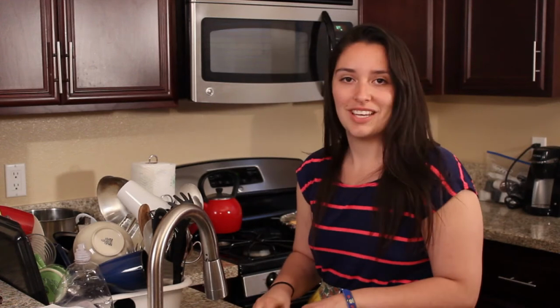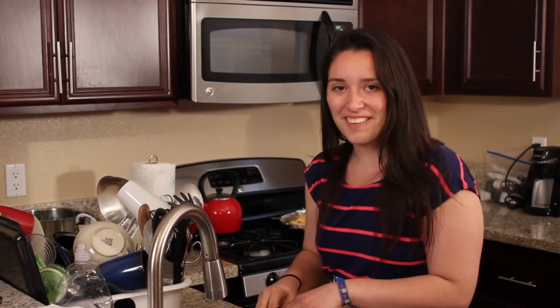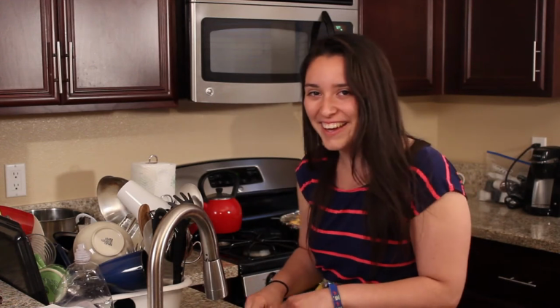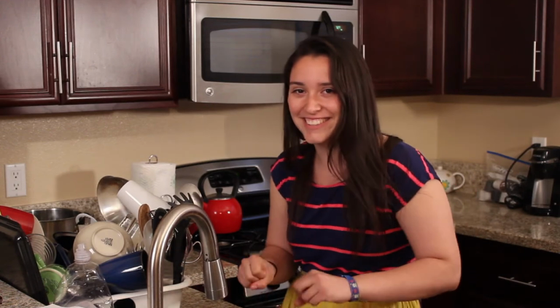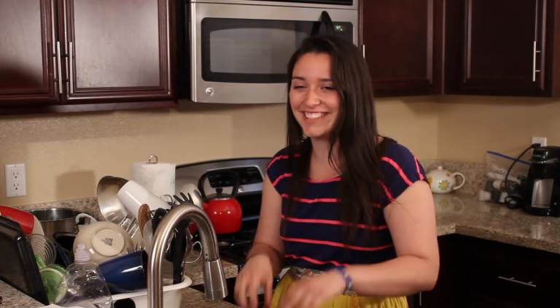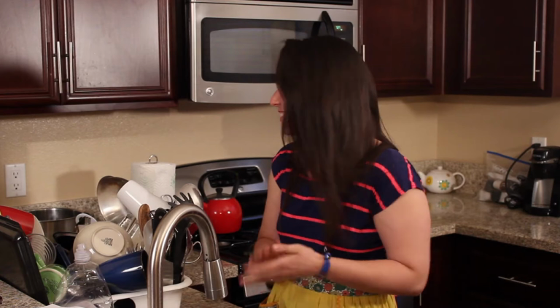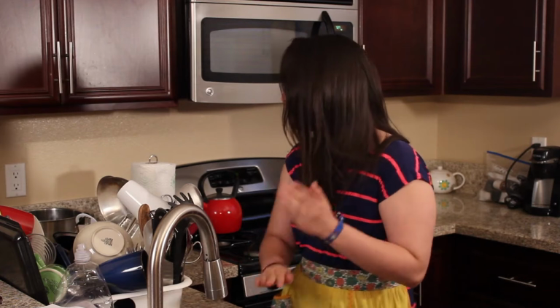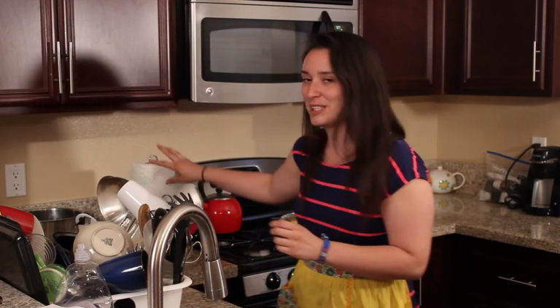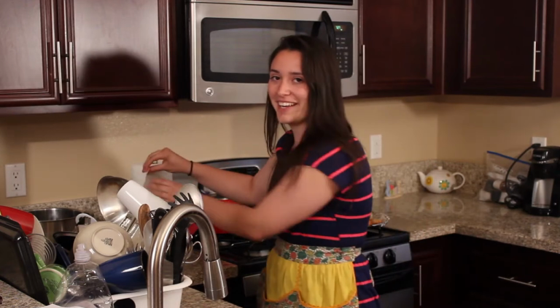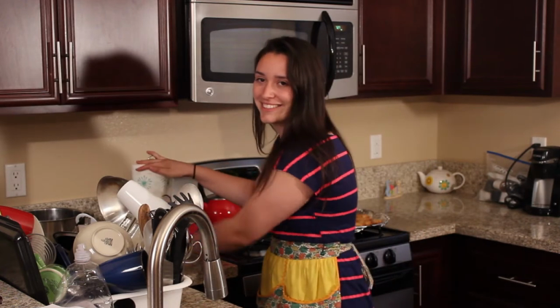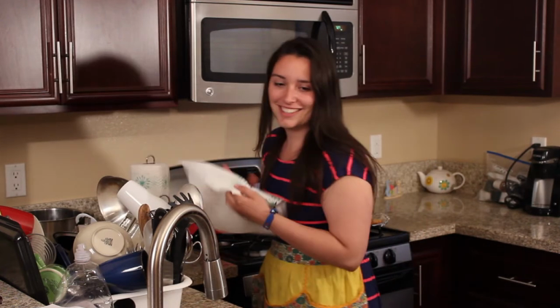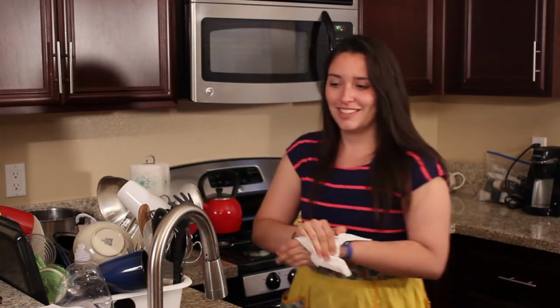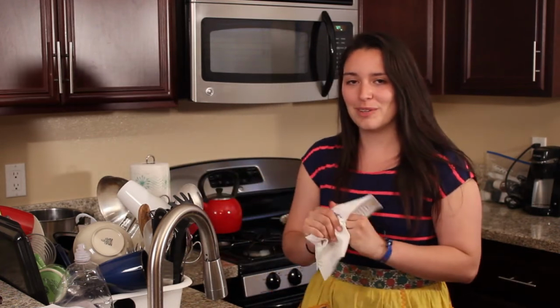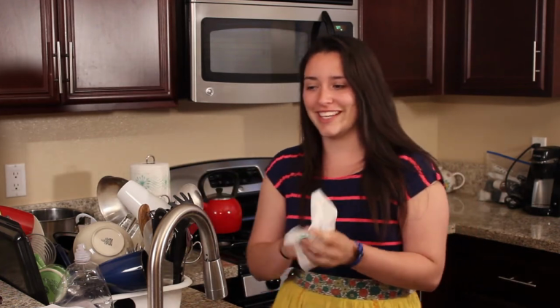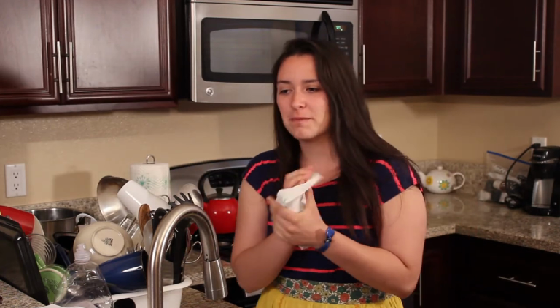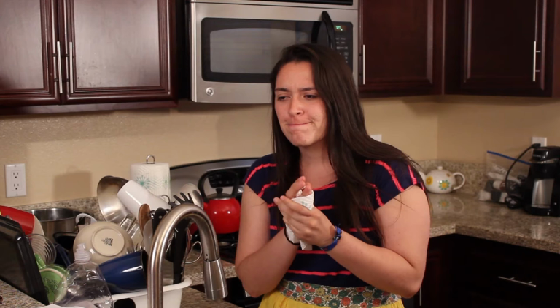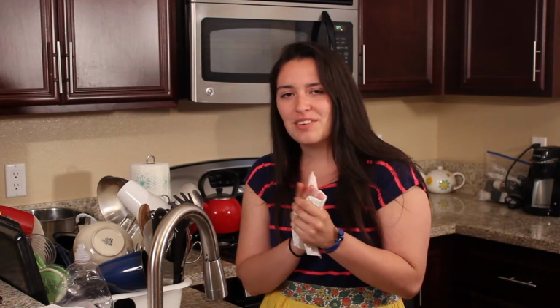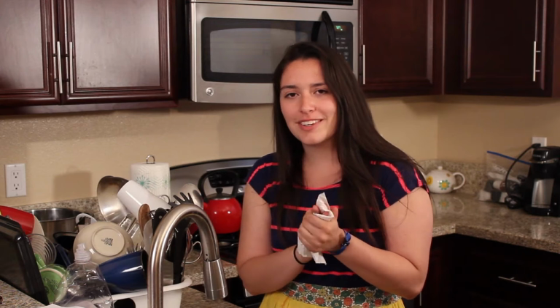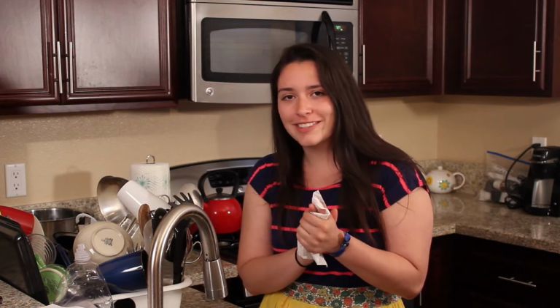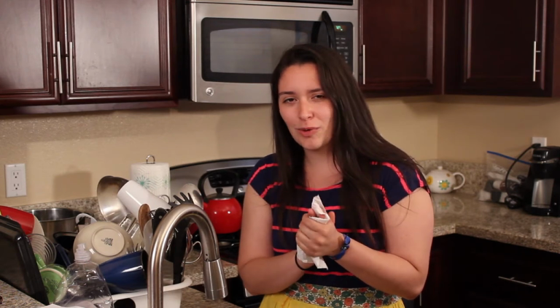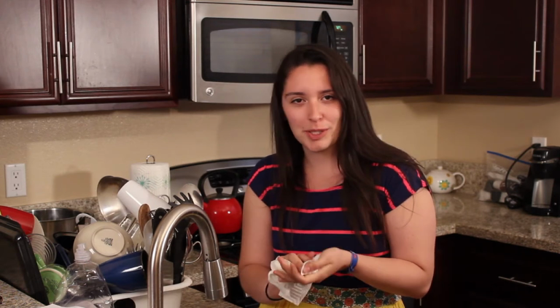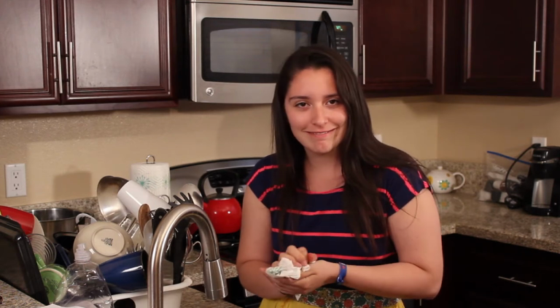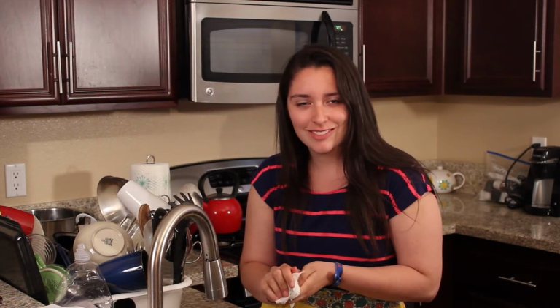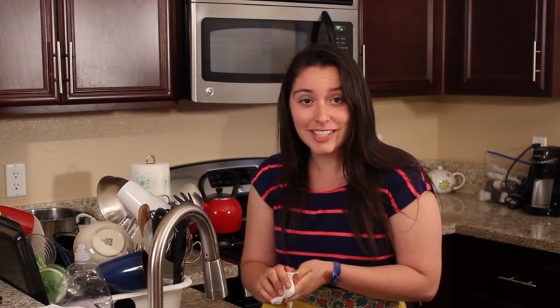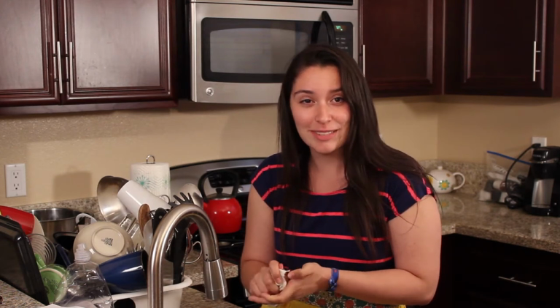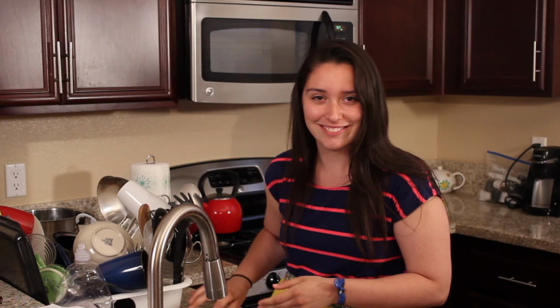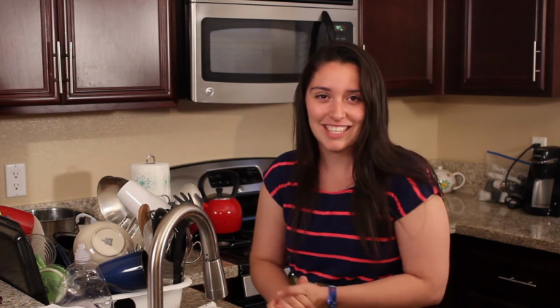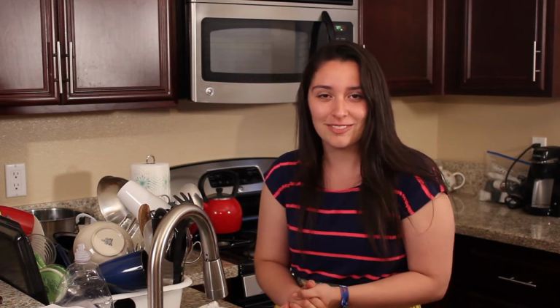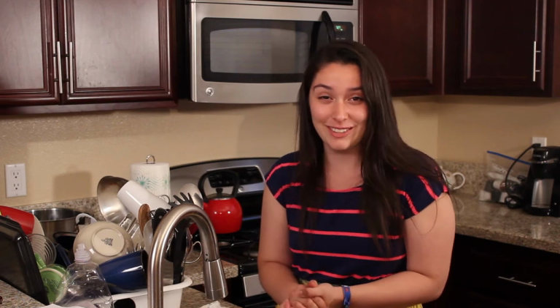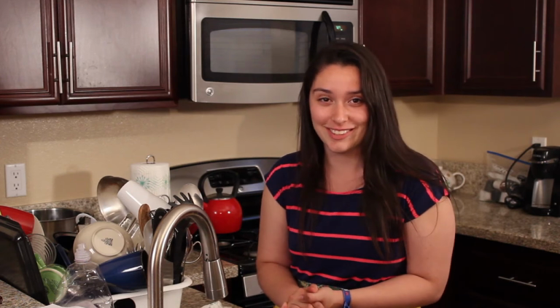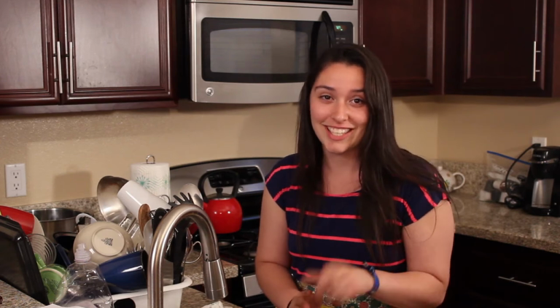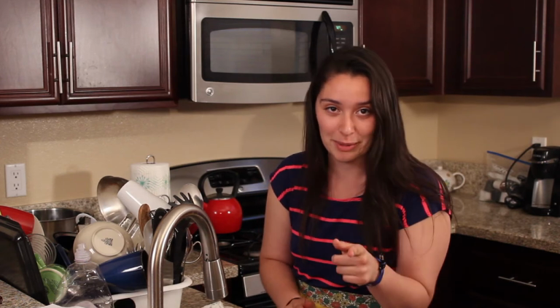Oh hey guys, didn't see you there — just washing my hands. Speaking of washing hands, have you ever wondered how to wash a pillow pet? Really? Me too. Well, first thing you need to do is get a pillow pet.